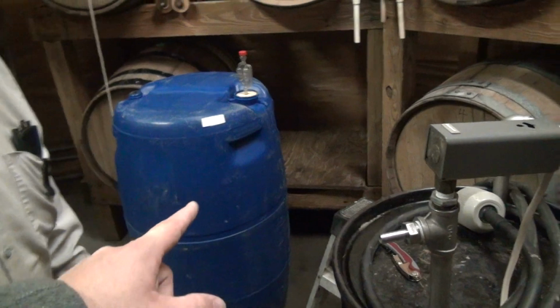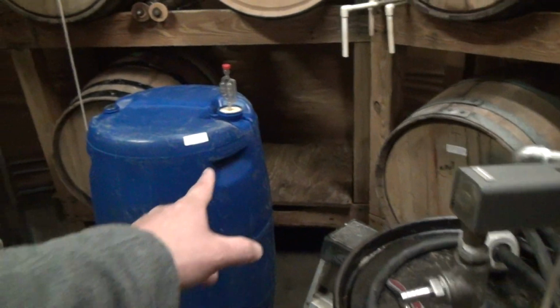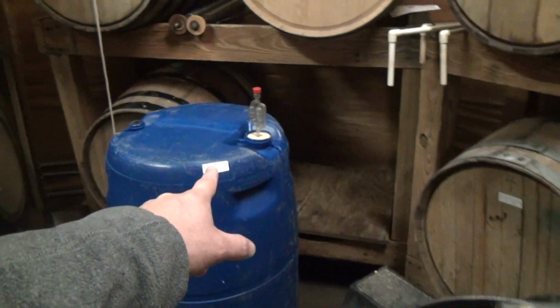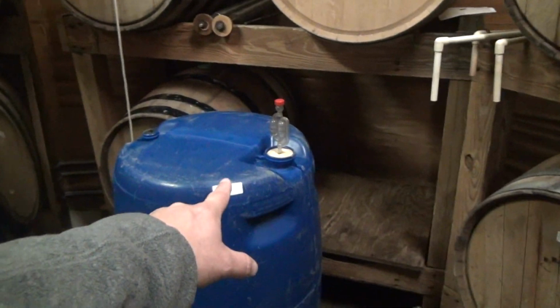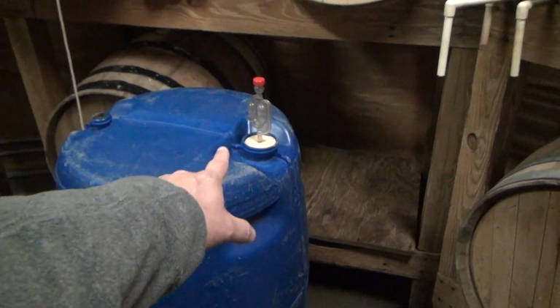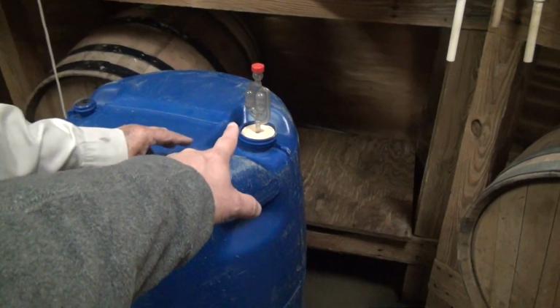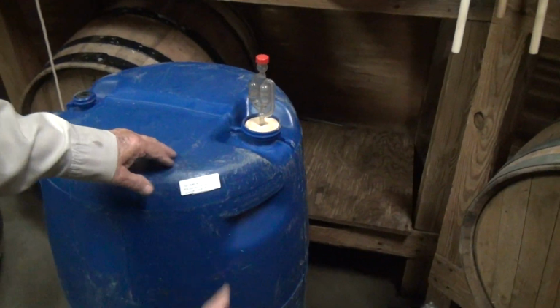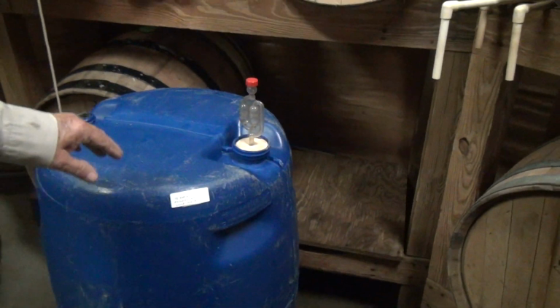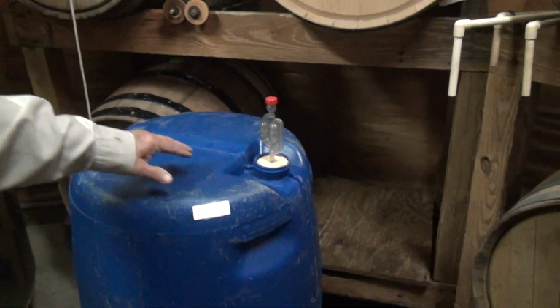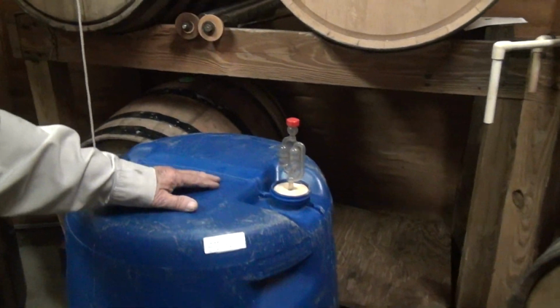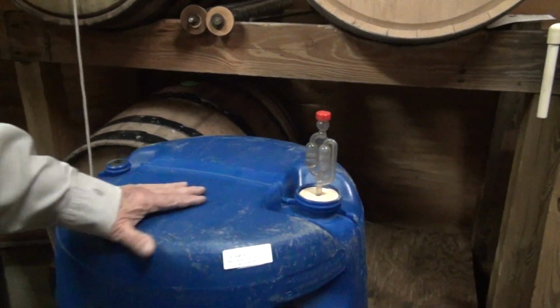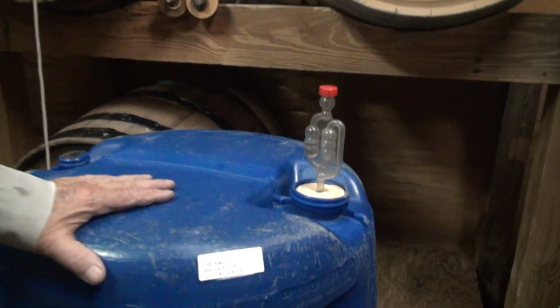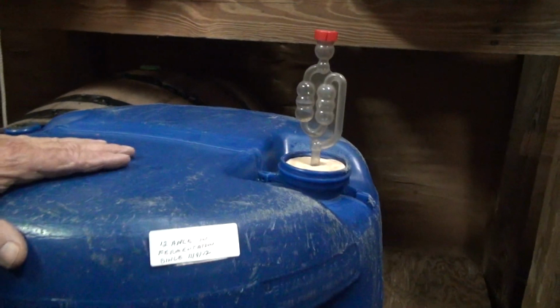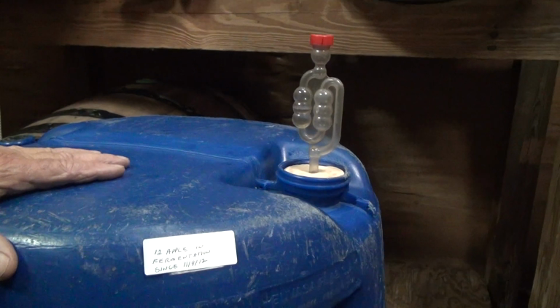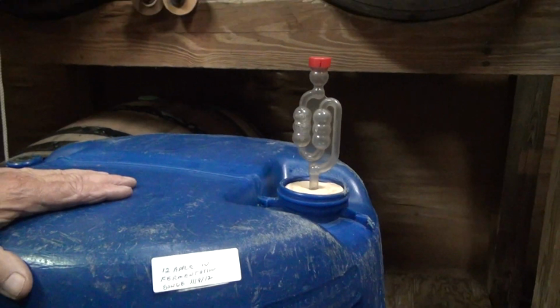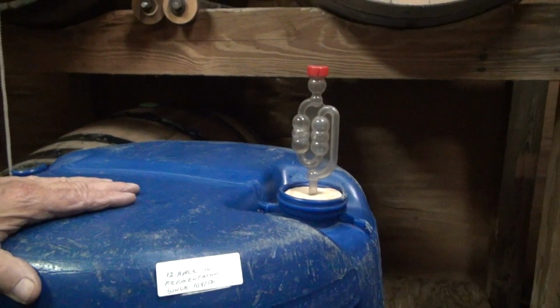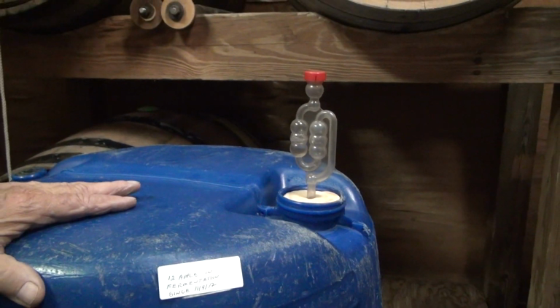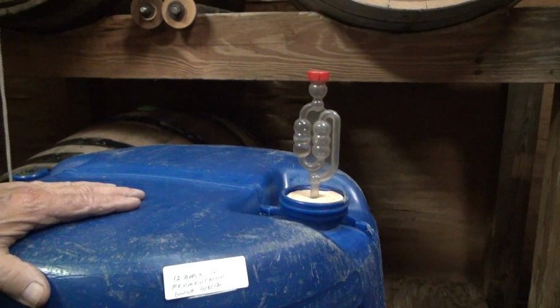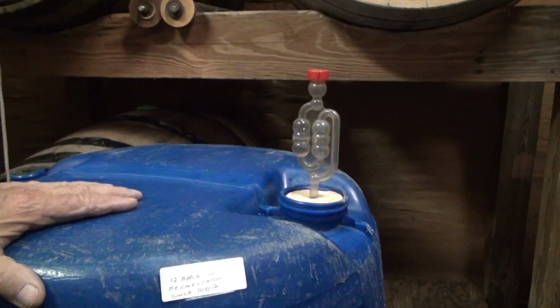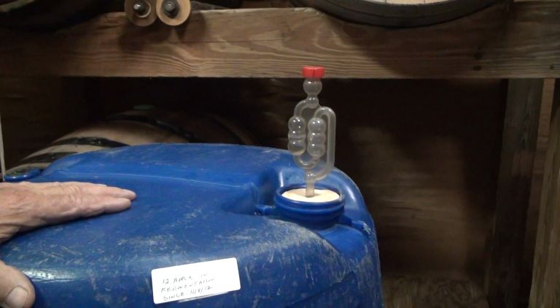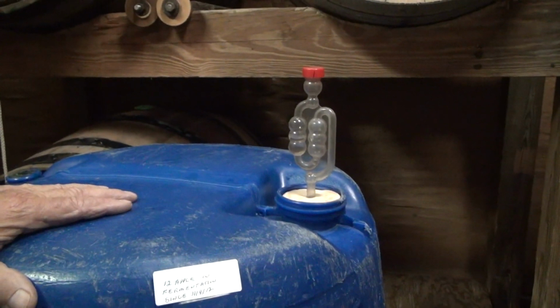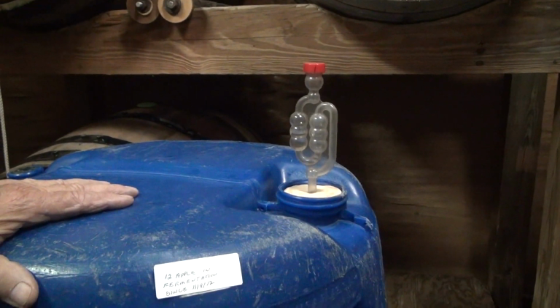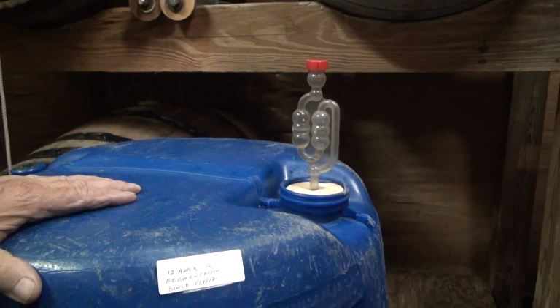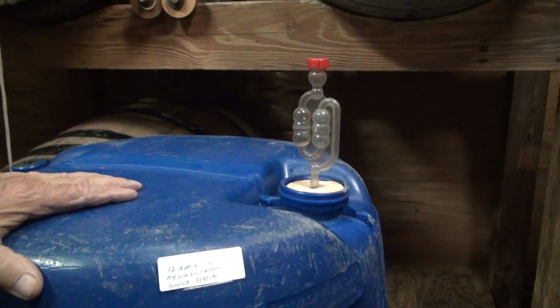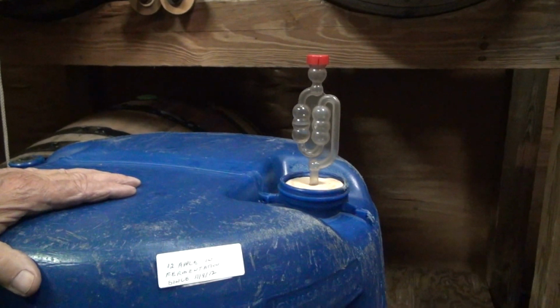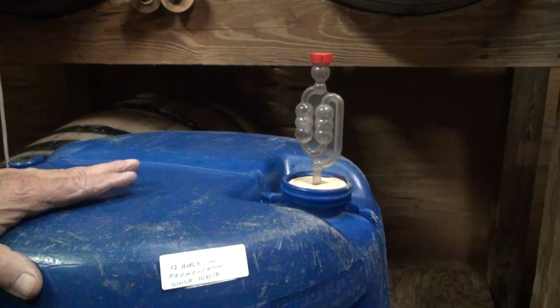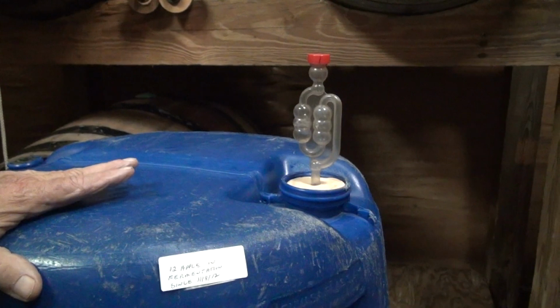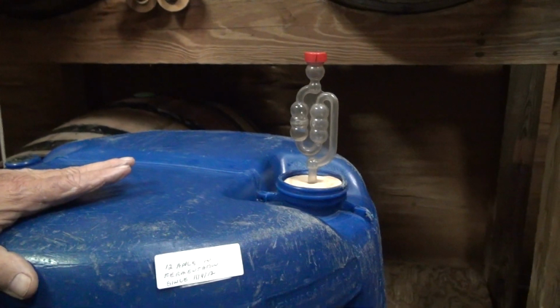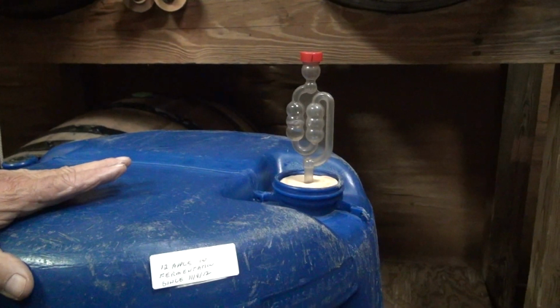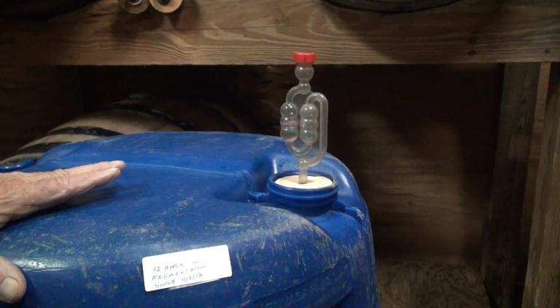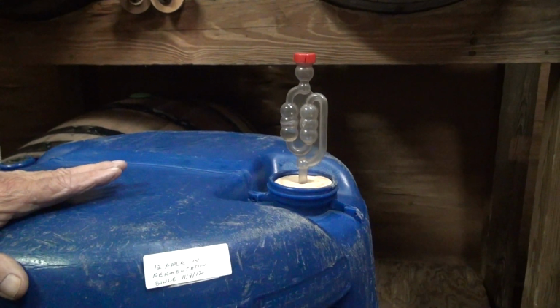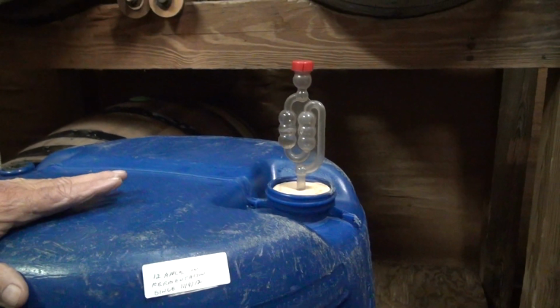Courtney, what is this right here? That is what we call a fermentation lock. It lets gas out but will not let air back in. That's why it's bubbling.